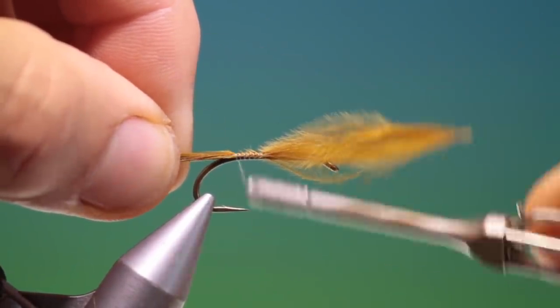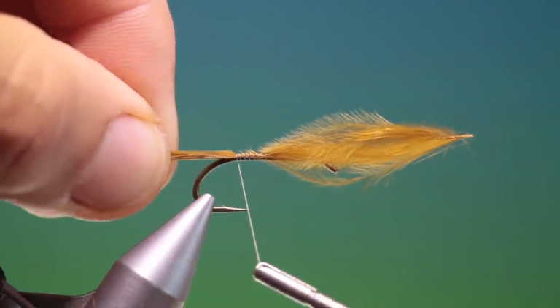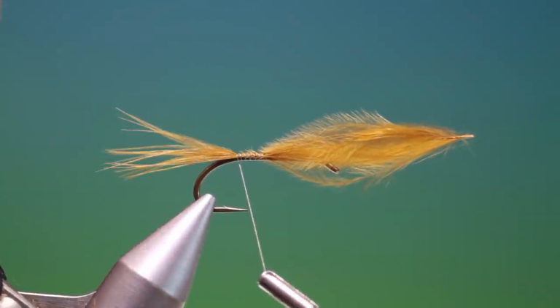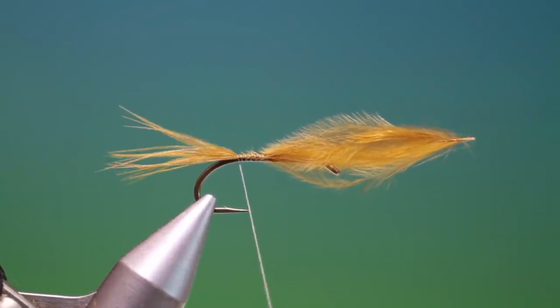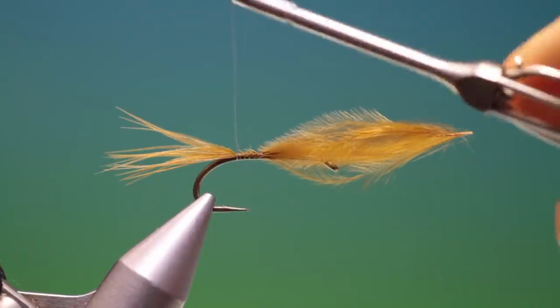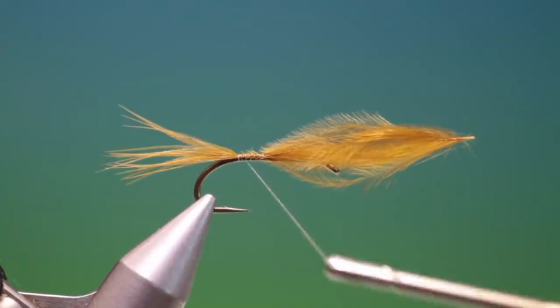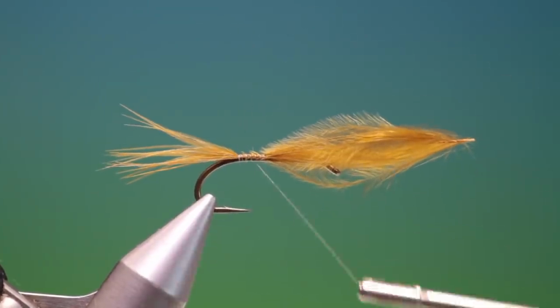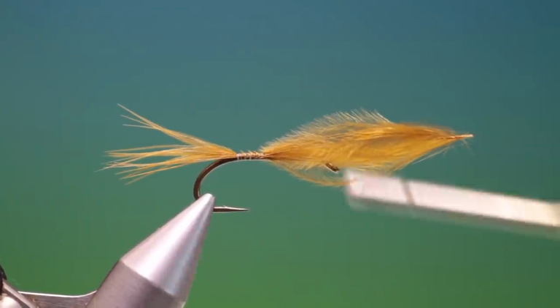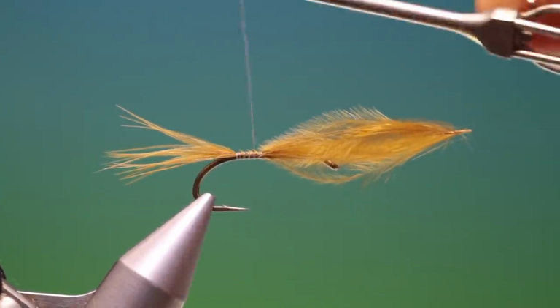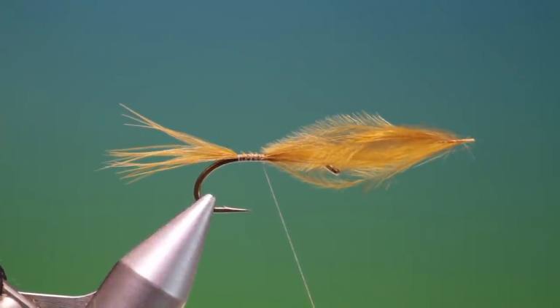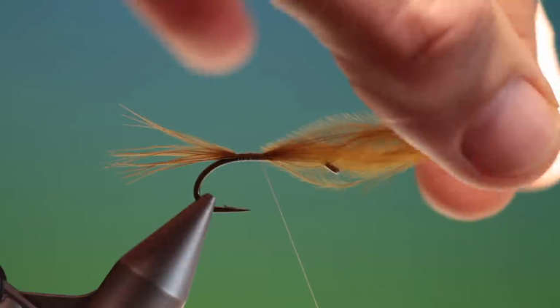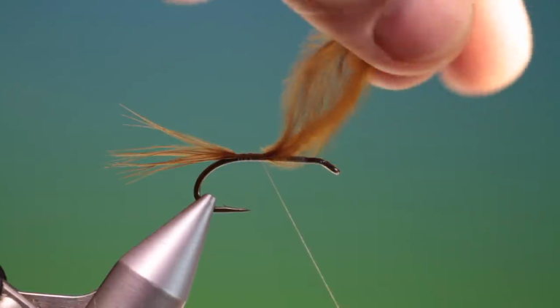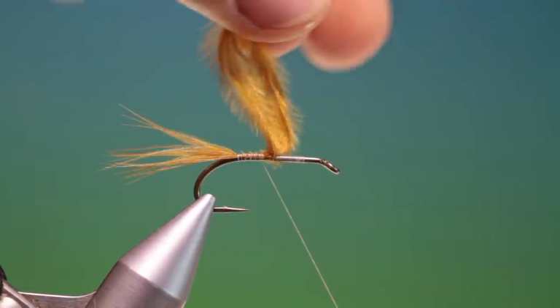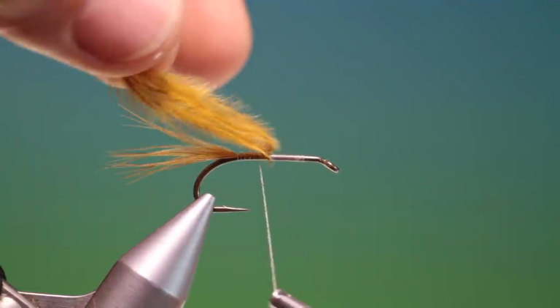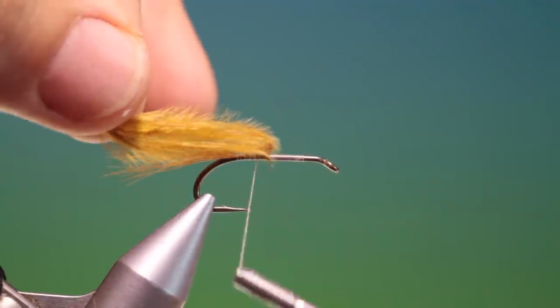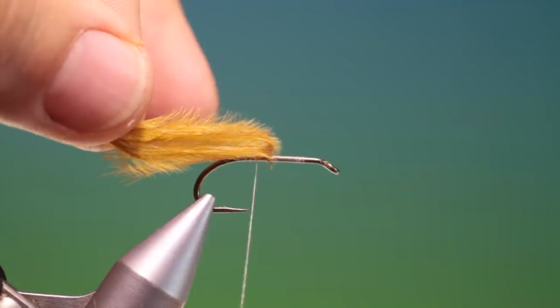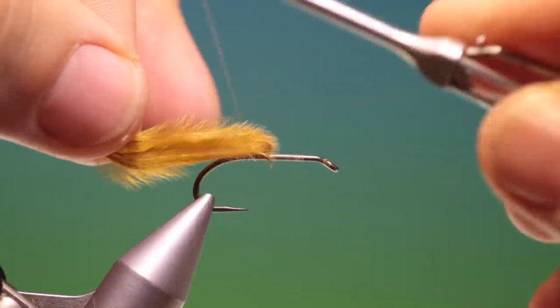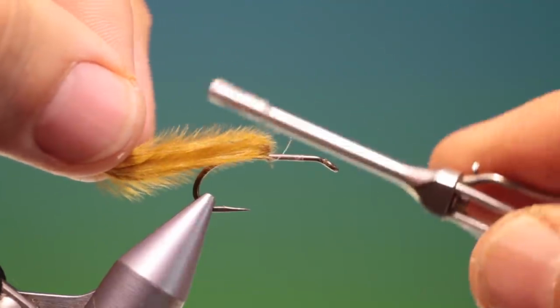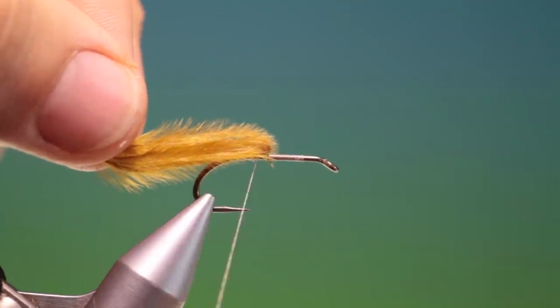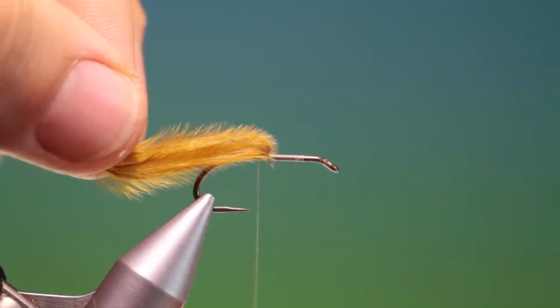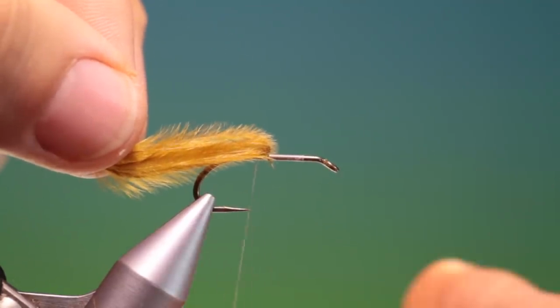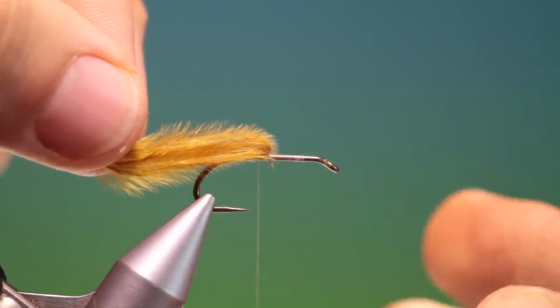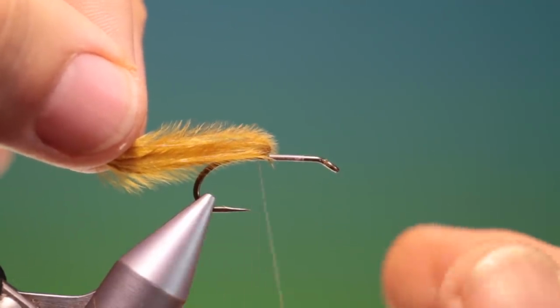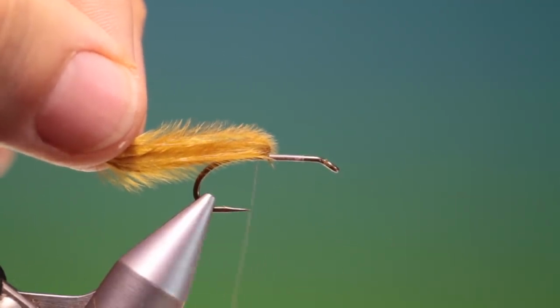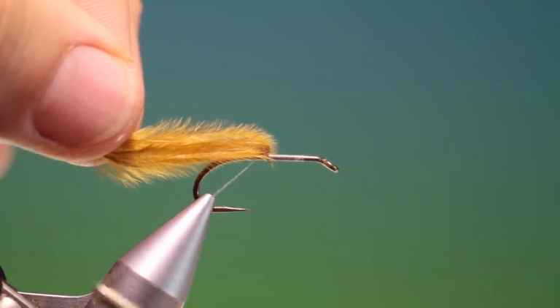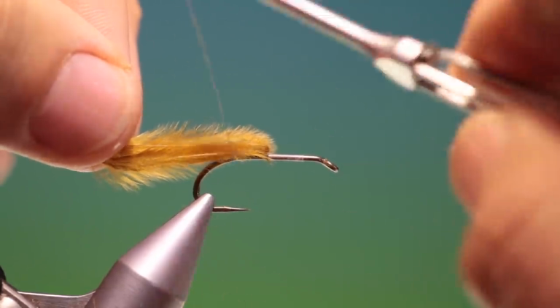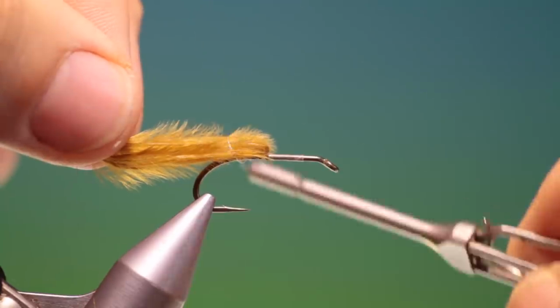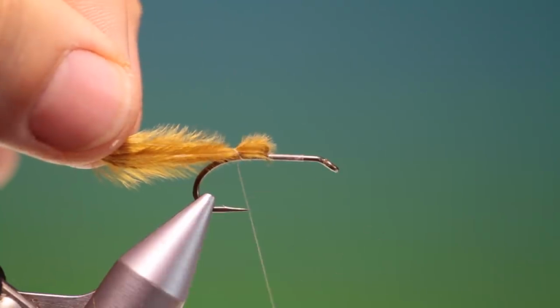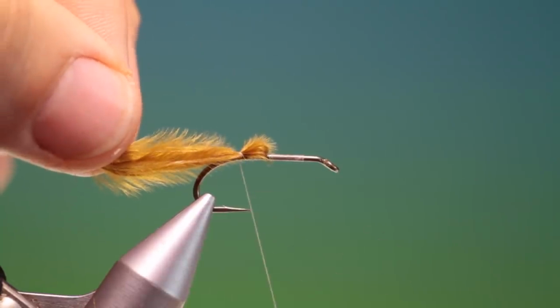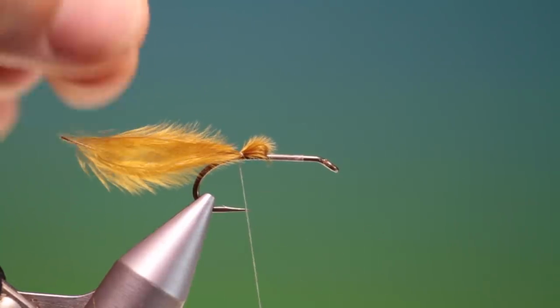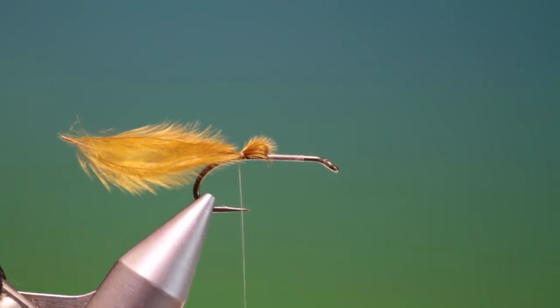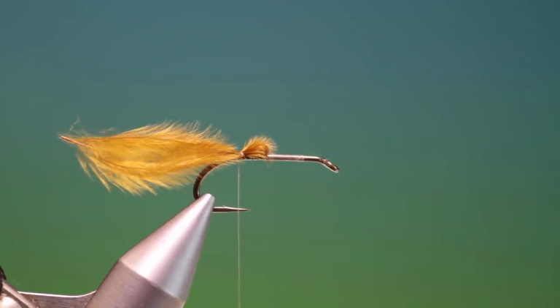We go back to about there — that's perfect. We can go back up now, and we pull that over. I'll just correct my thread, then put one turn over it just to keep it out of the way.